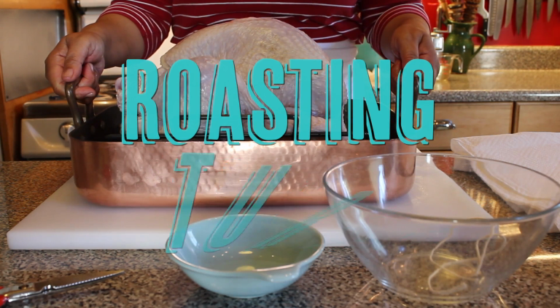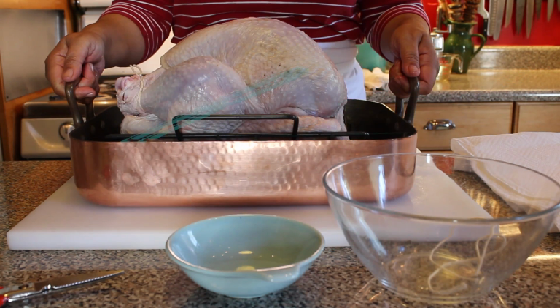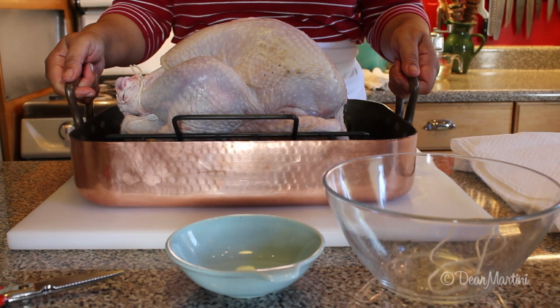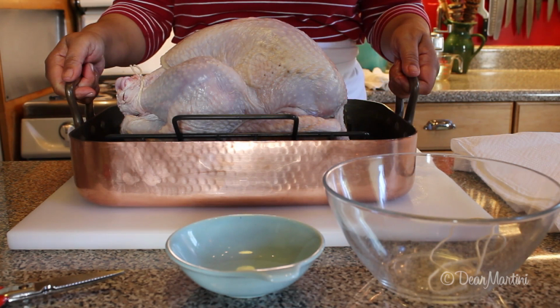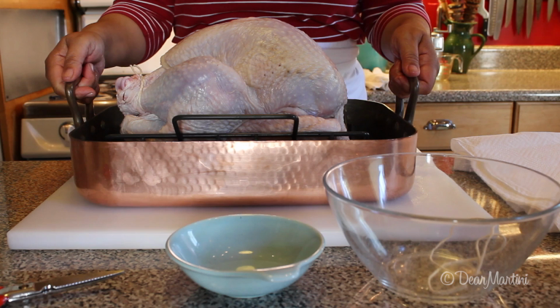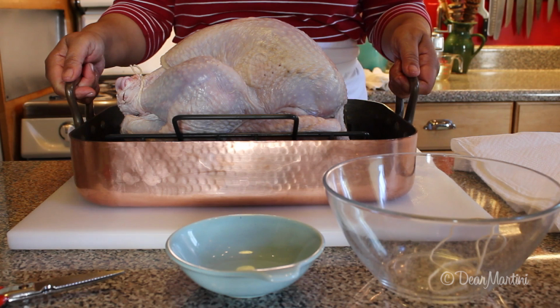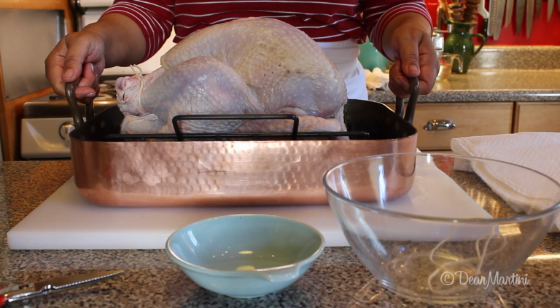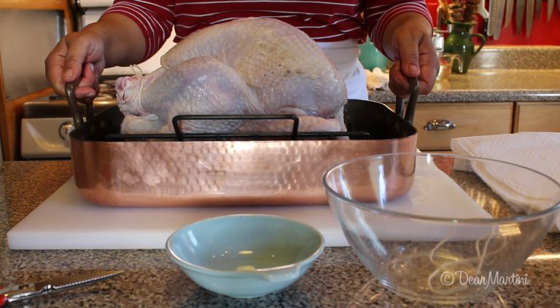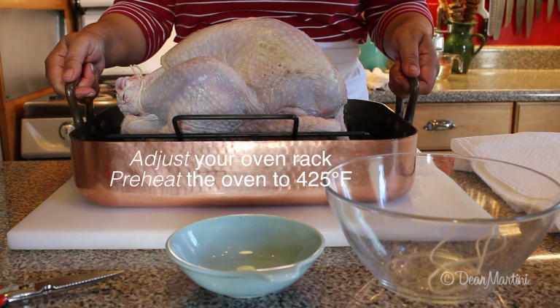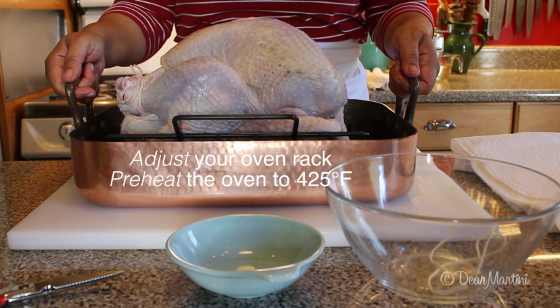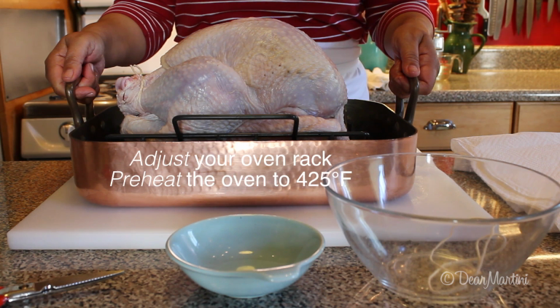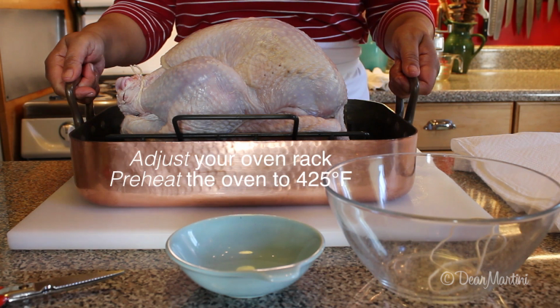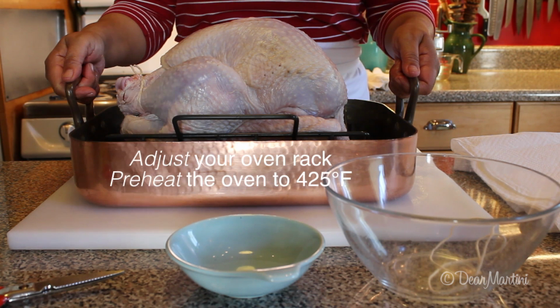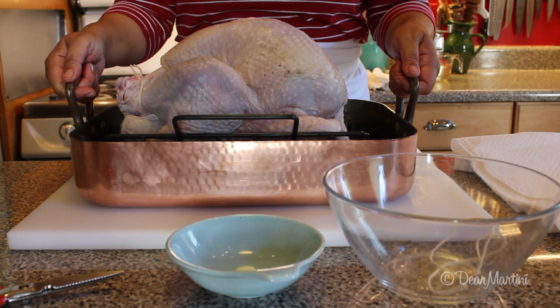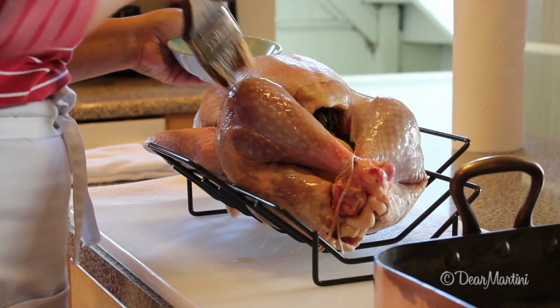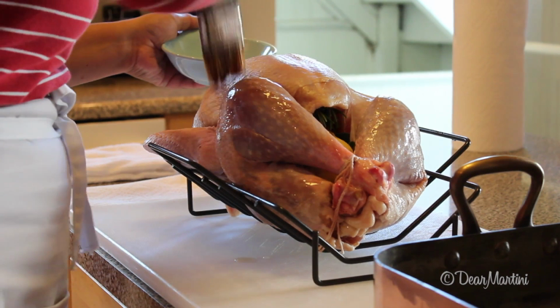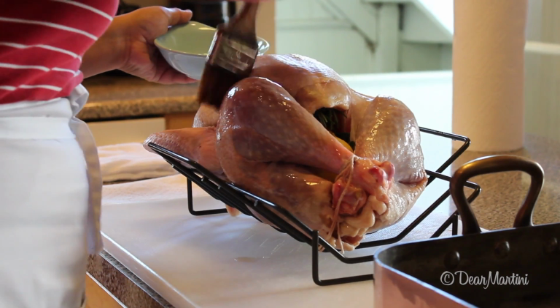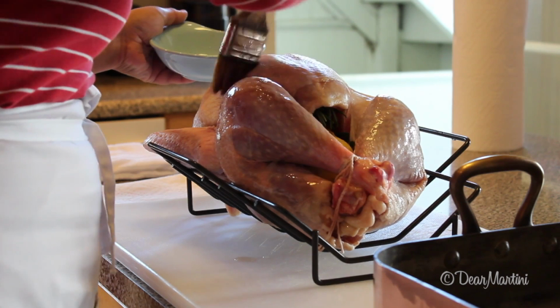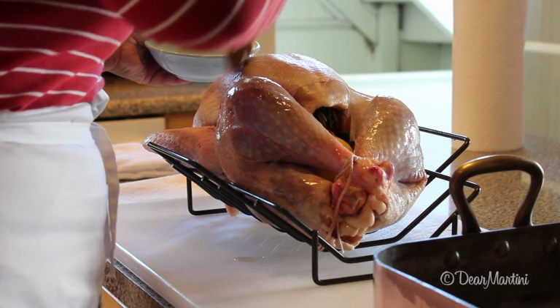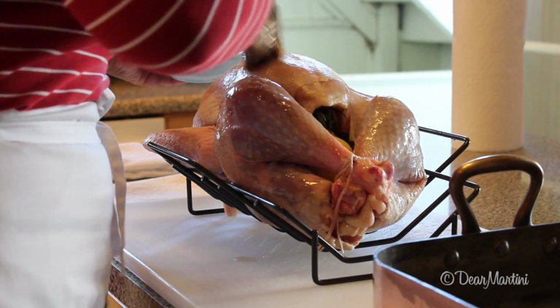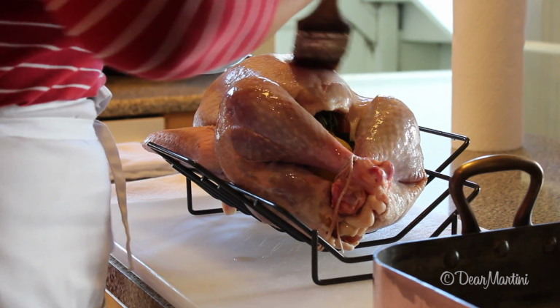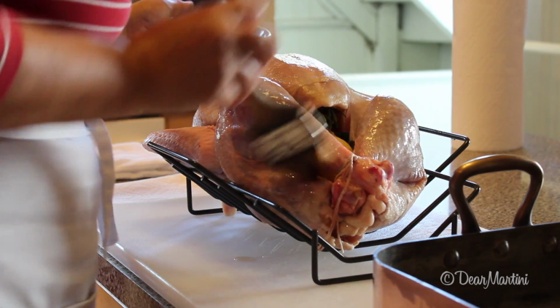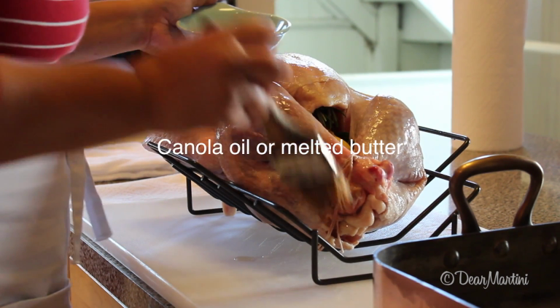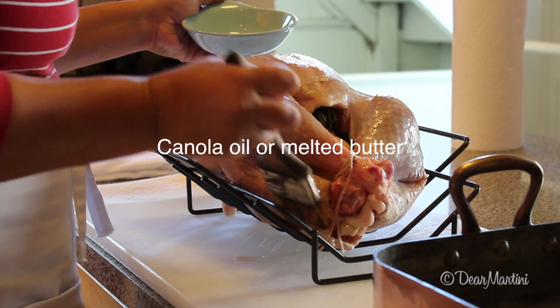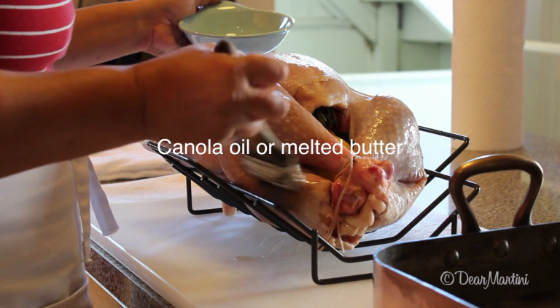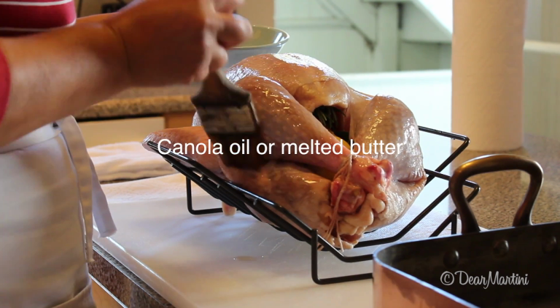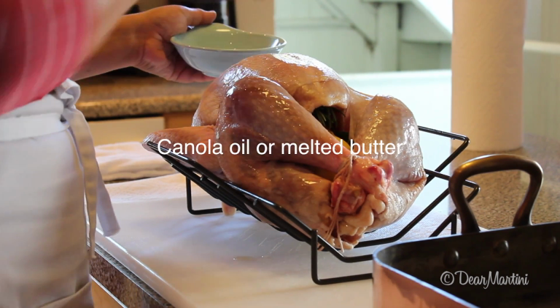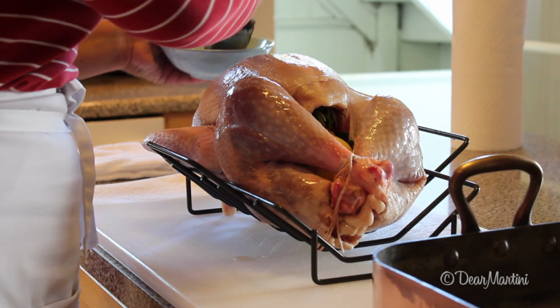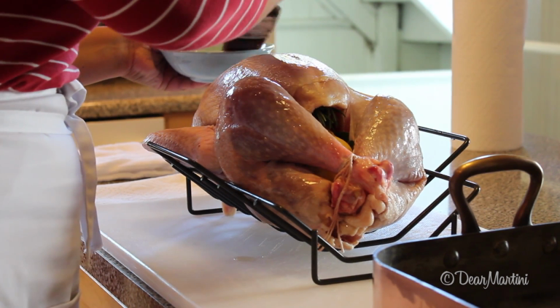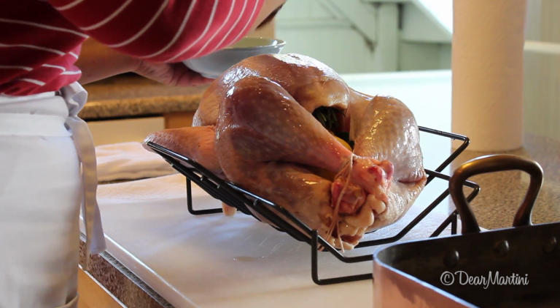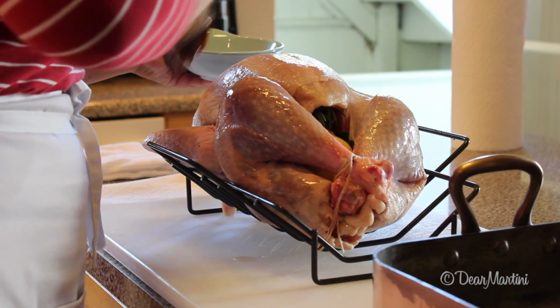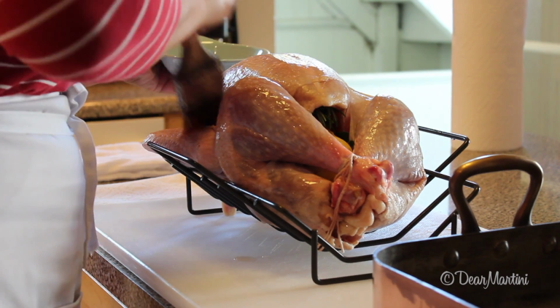Set the turkey on the counter for at least 30 minutes before roasting. When ready to roast, brush the entire surface with canola oil, taking care to brush the sides and the wings.